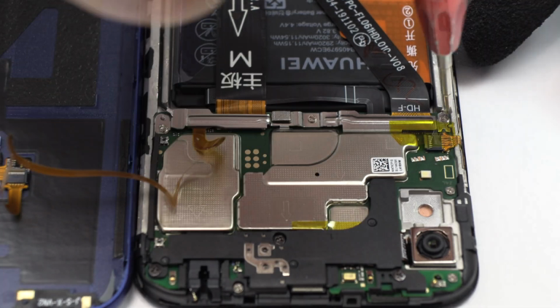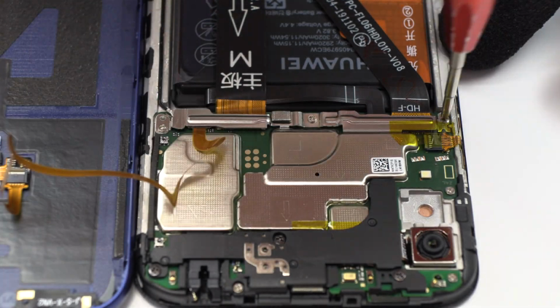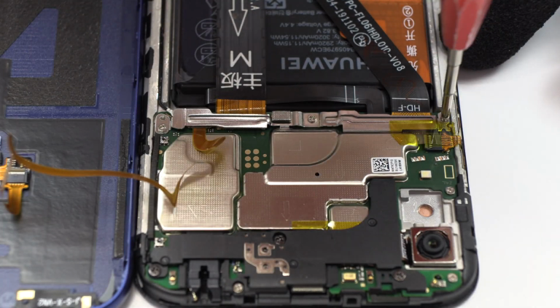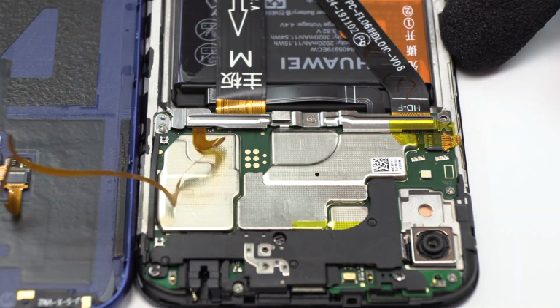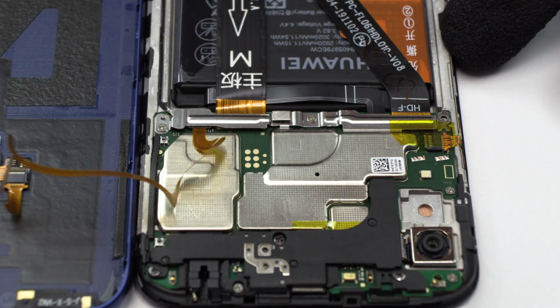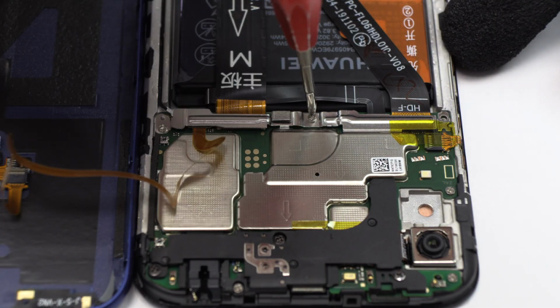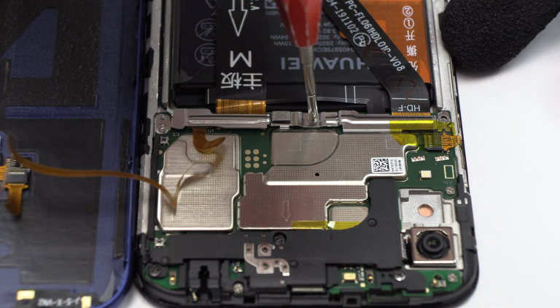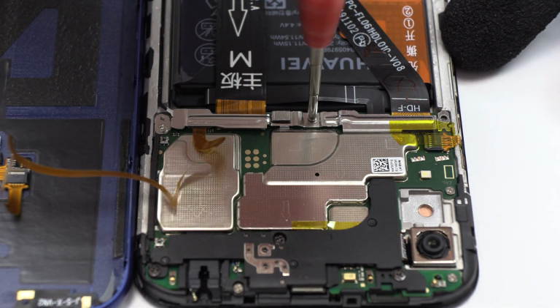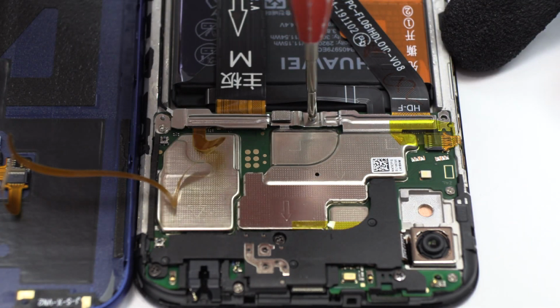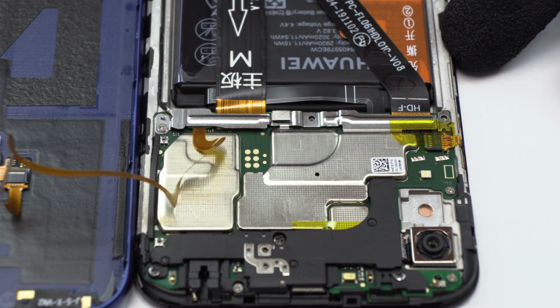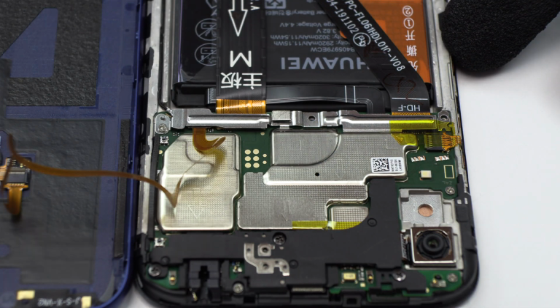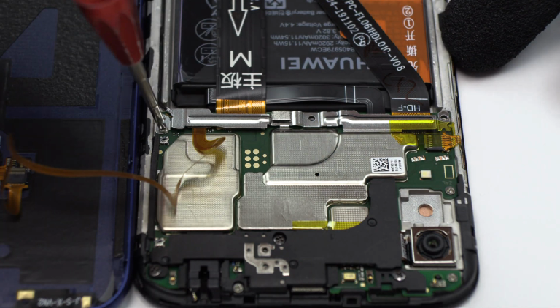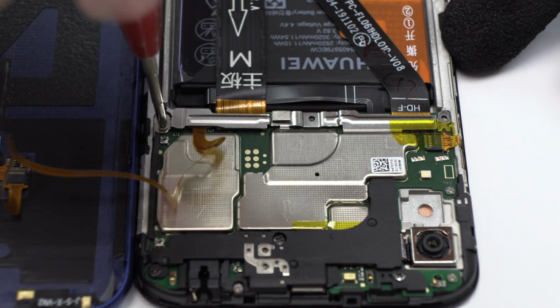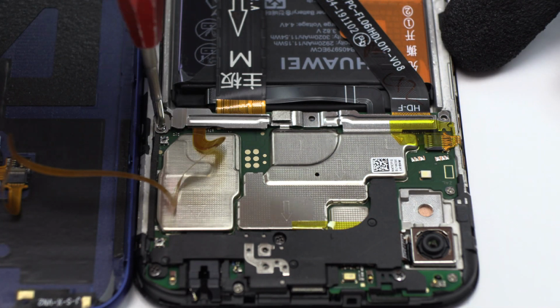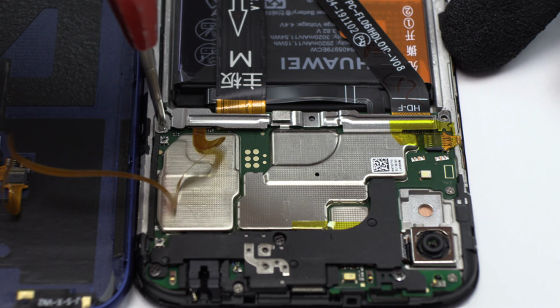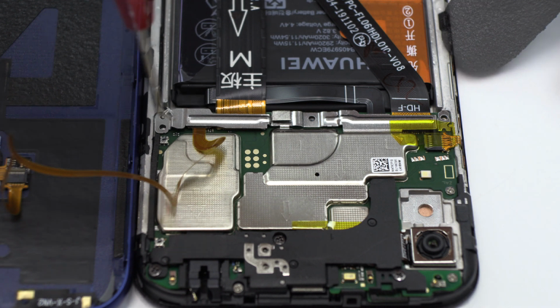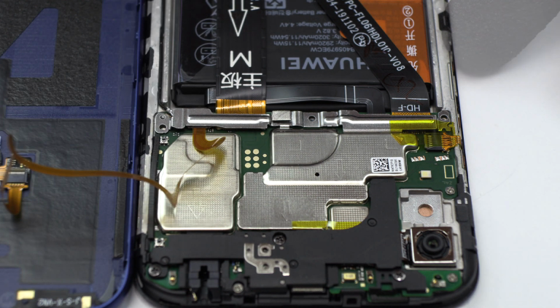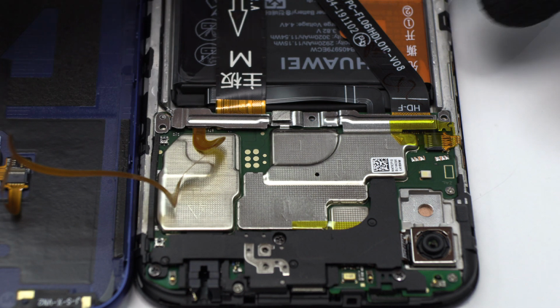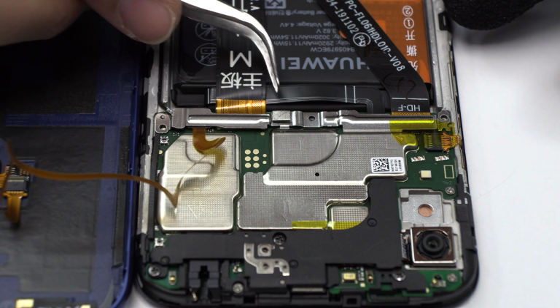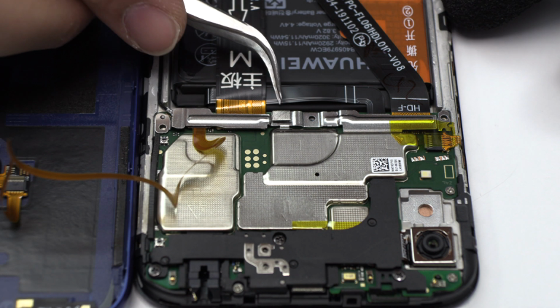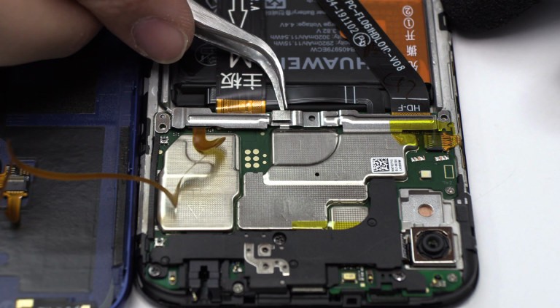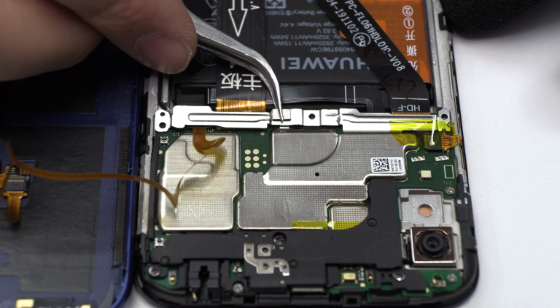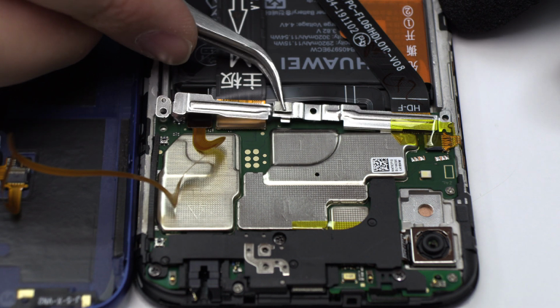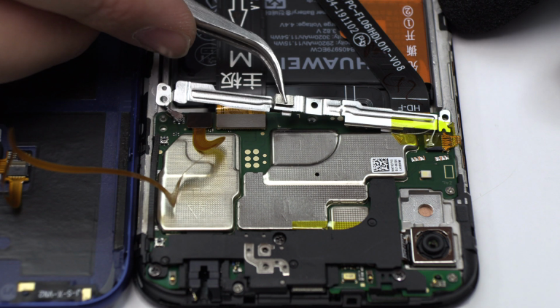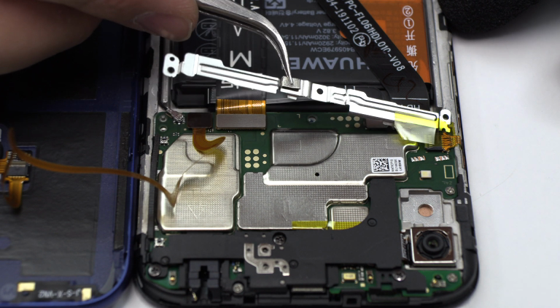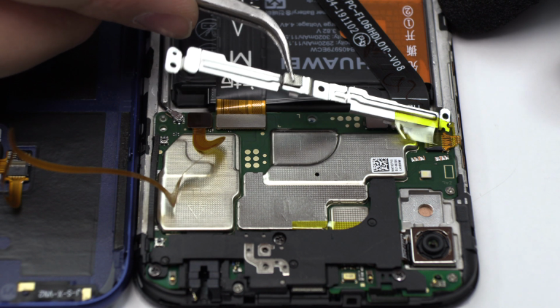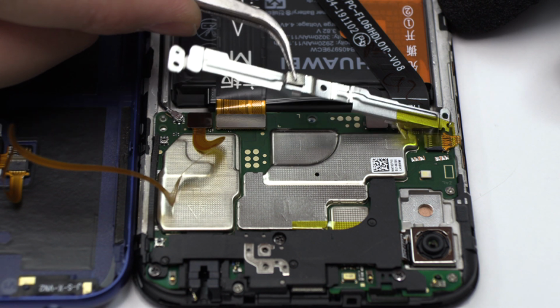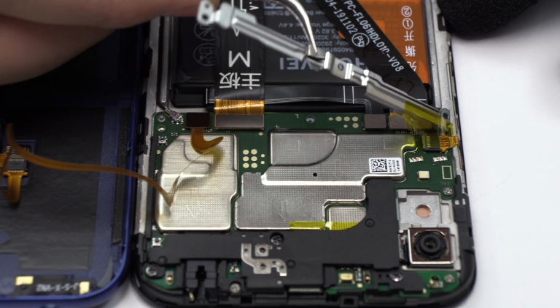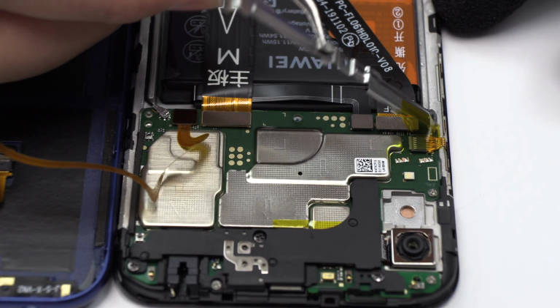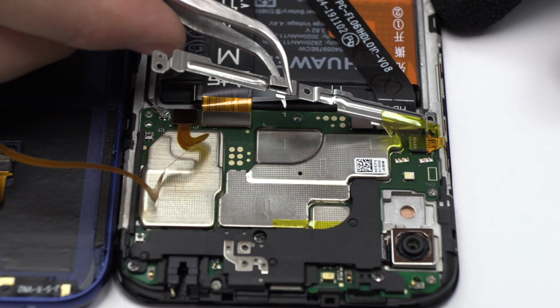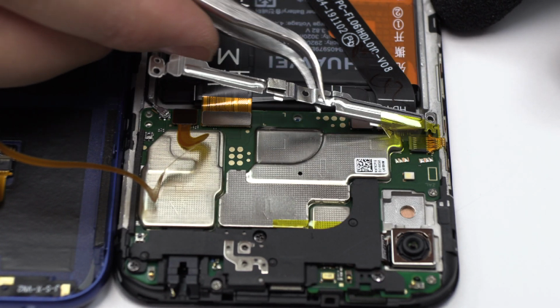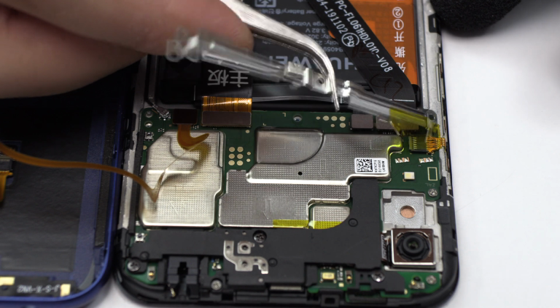We remove three screws. Now, let's remove the metal bracket.